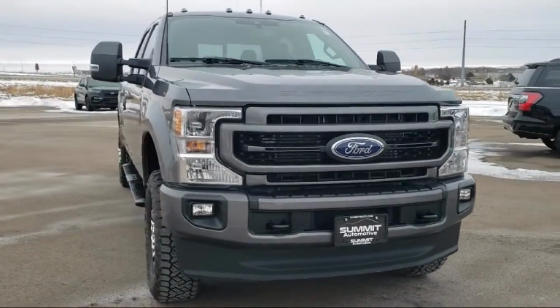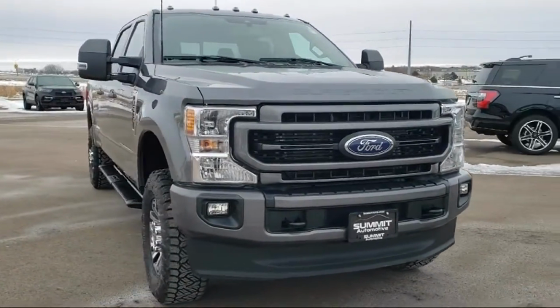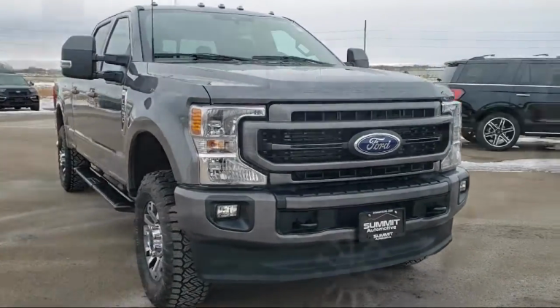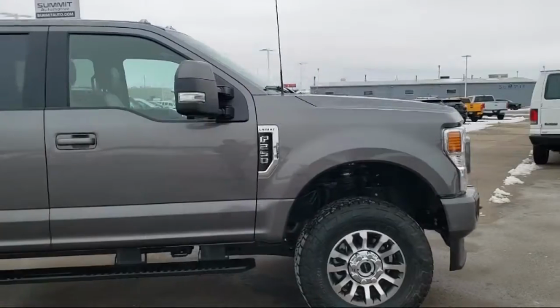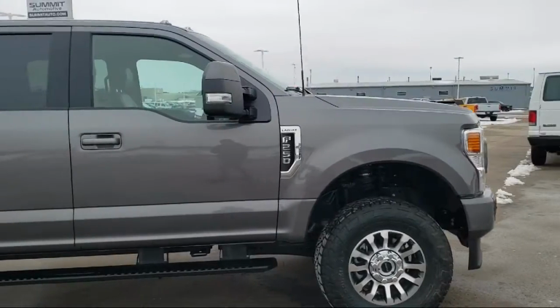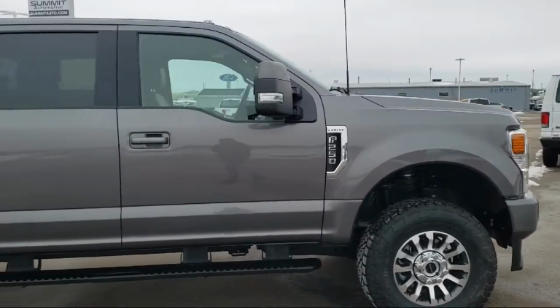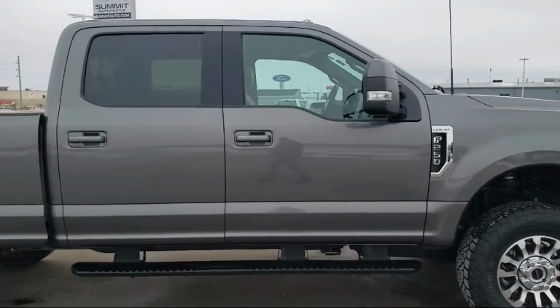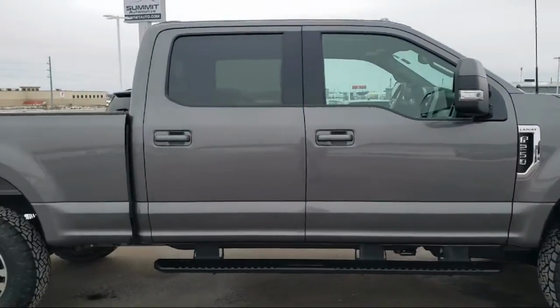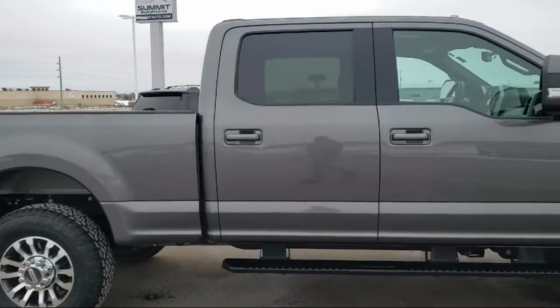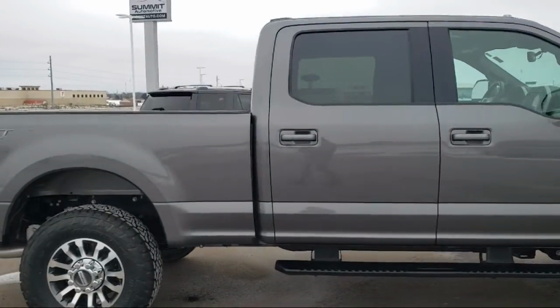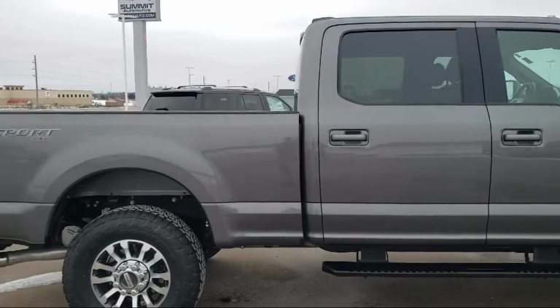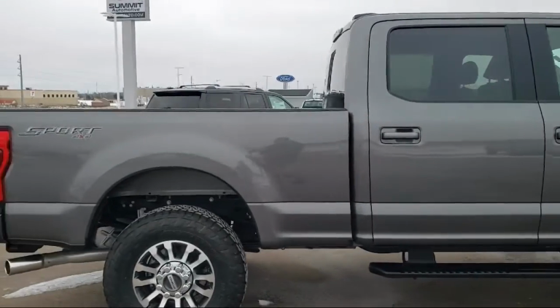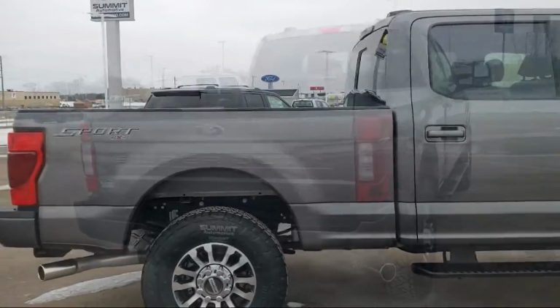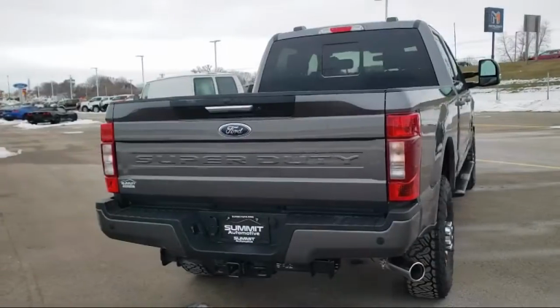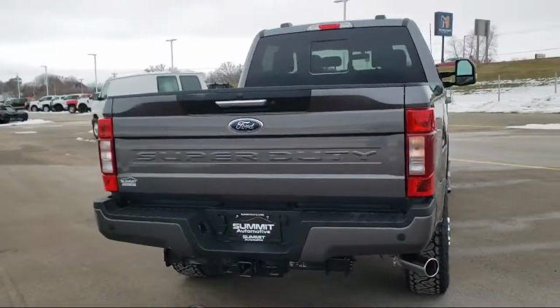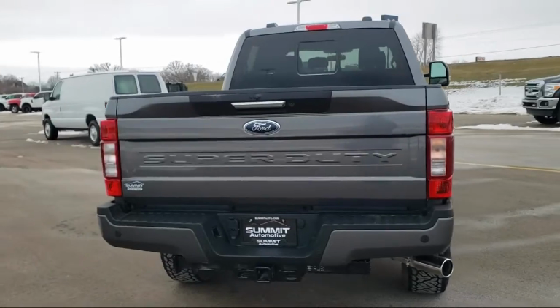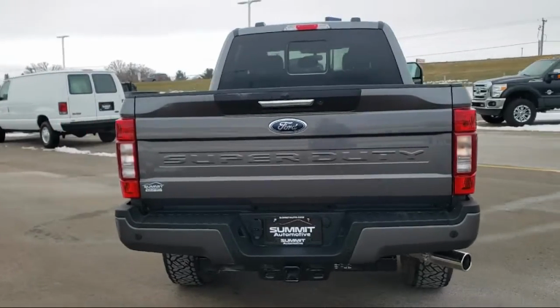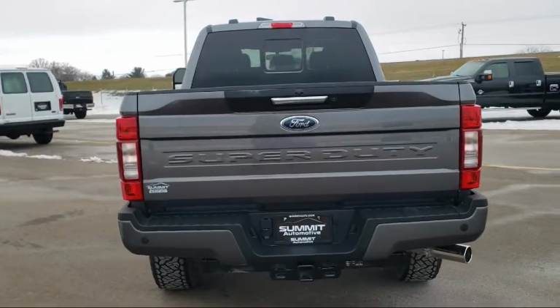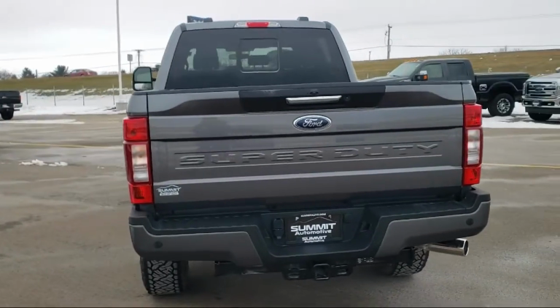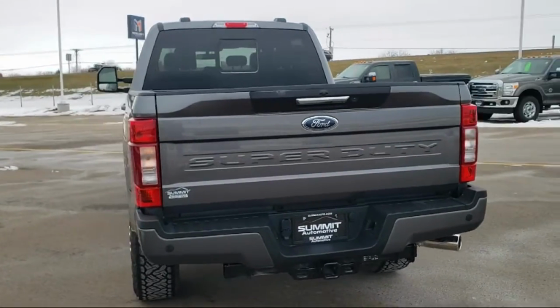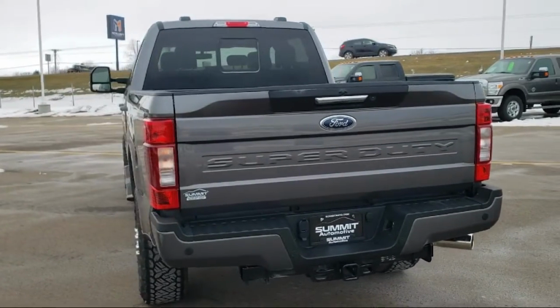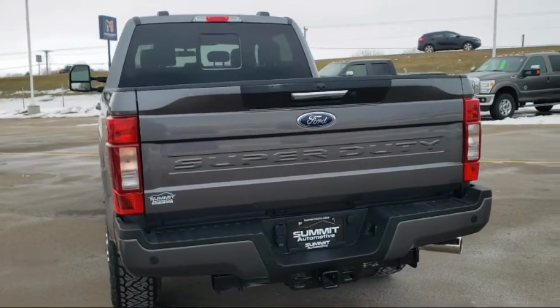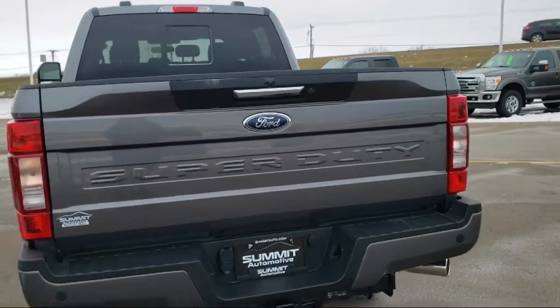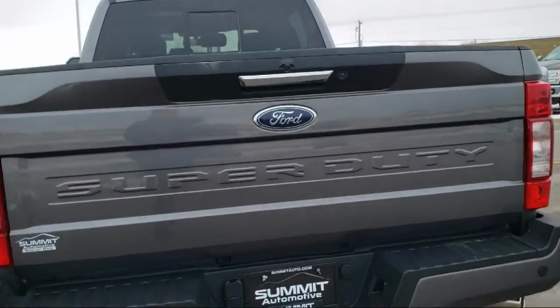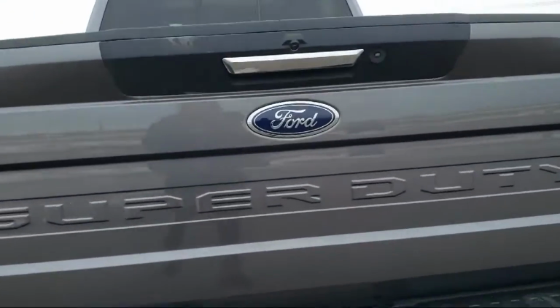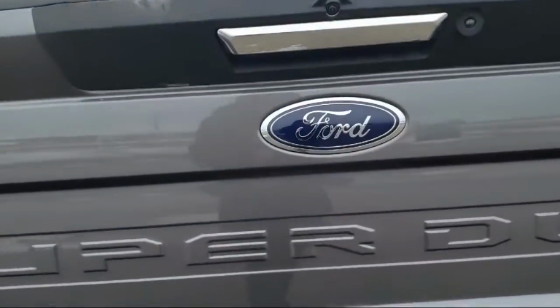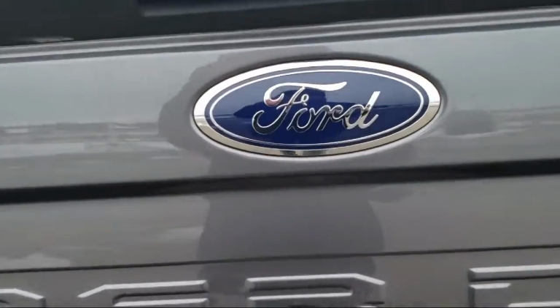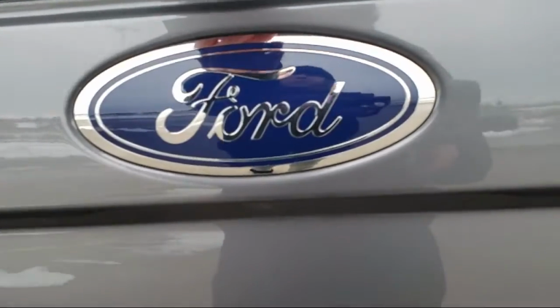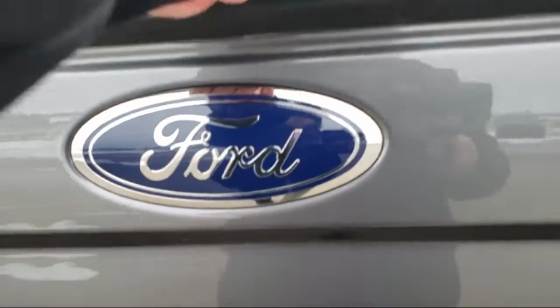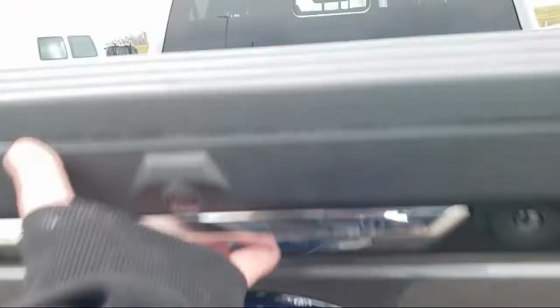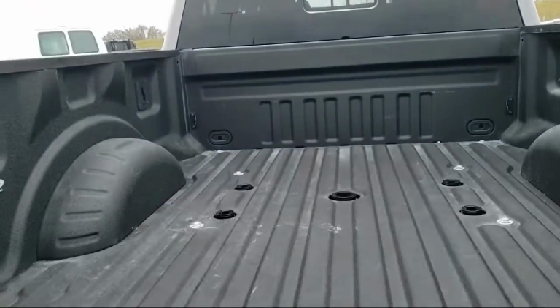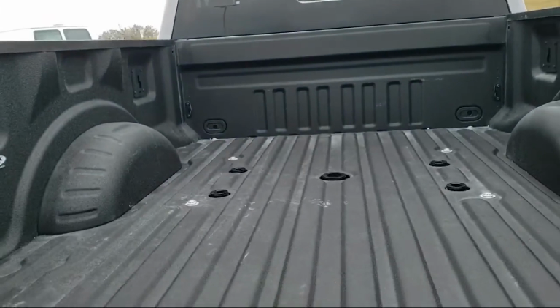It comes equipped with split pull-down rear seat, rear view camera, fully automatic headlights, dual front side impact airbags, air conditioning, and steering wheel controls.